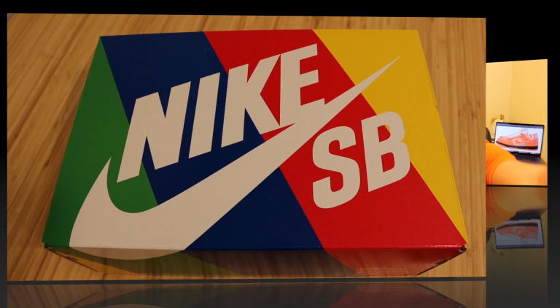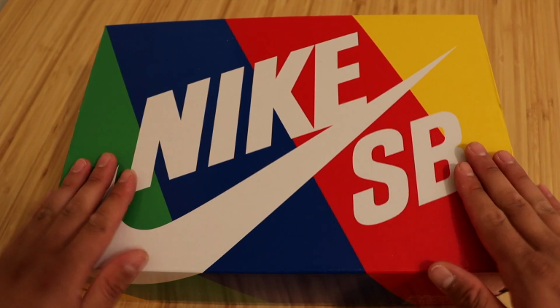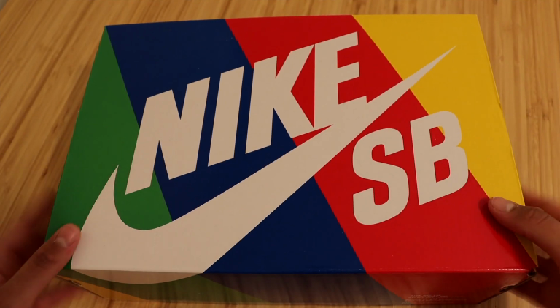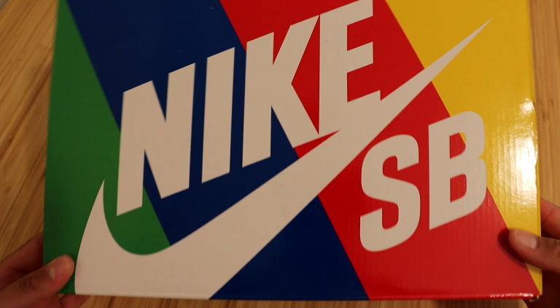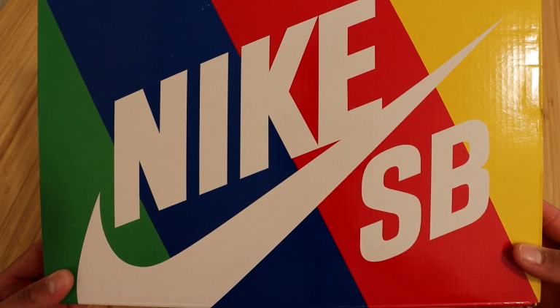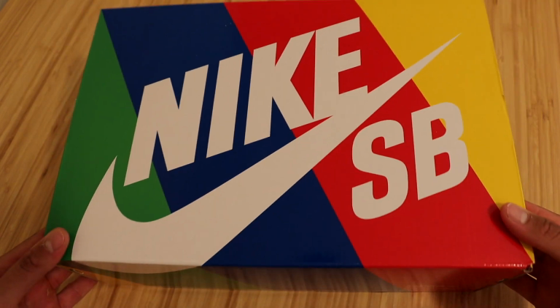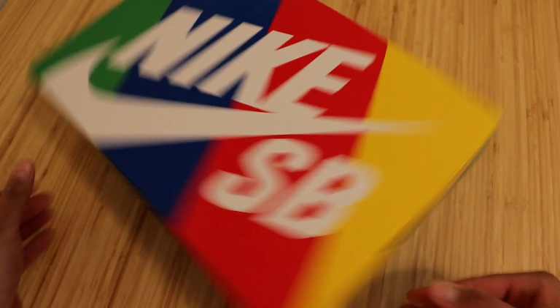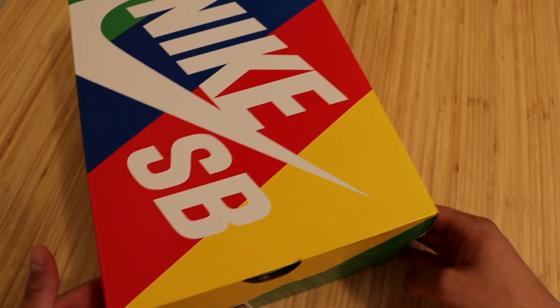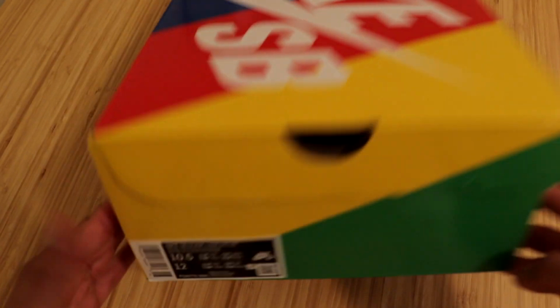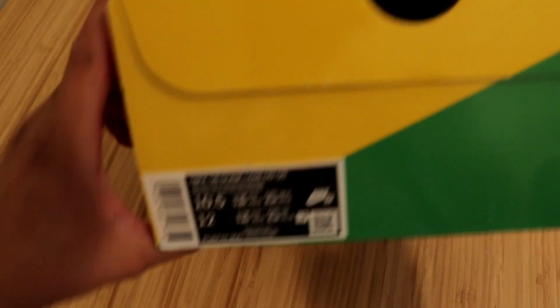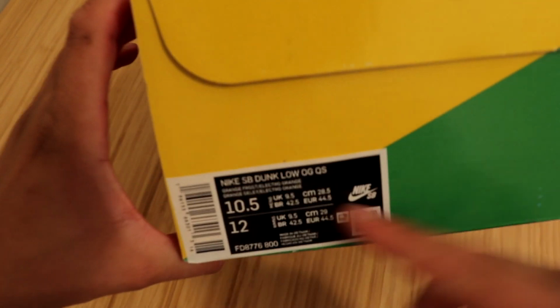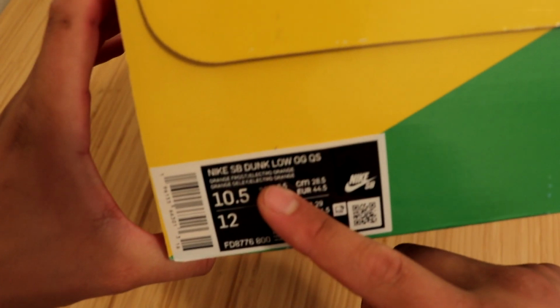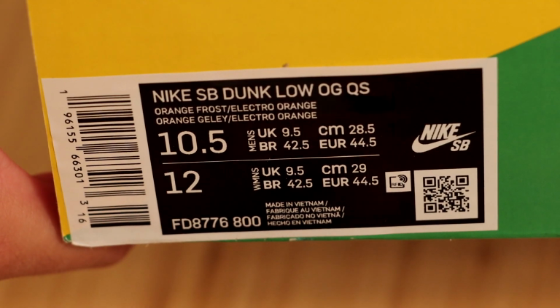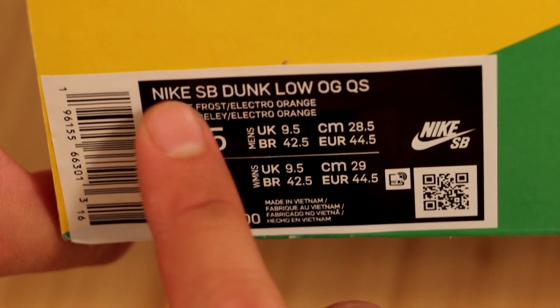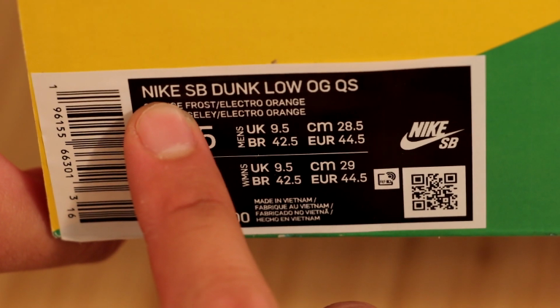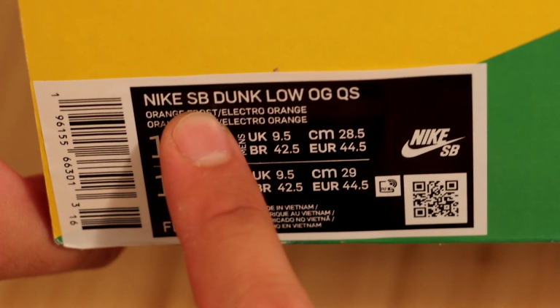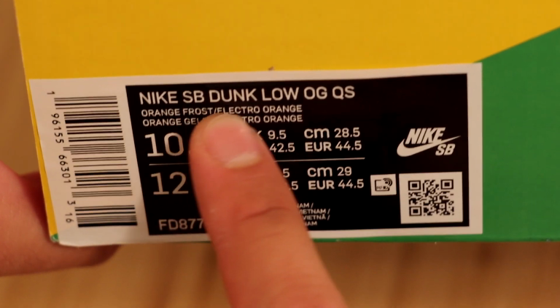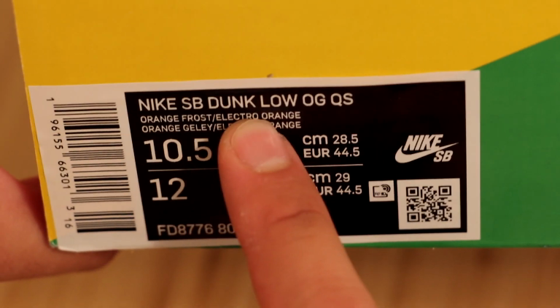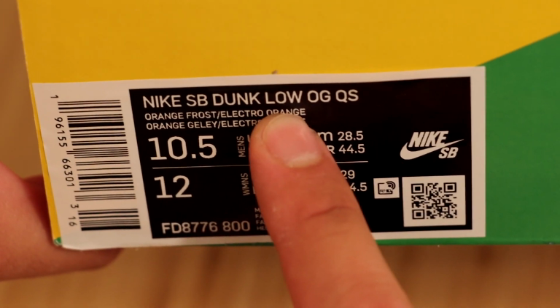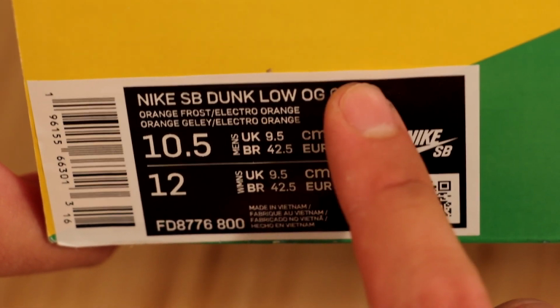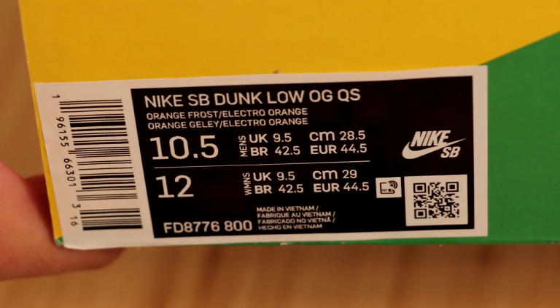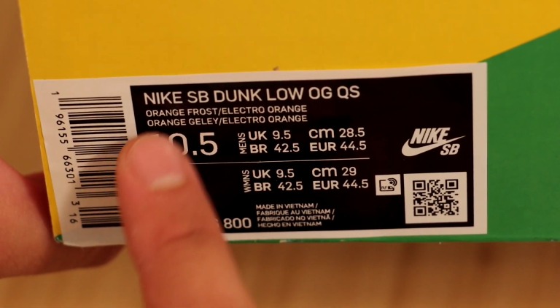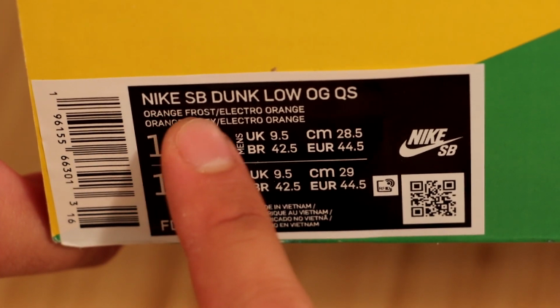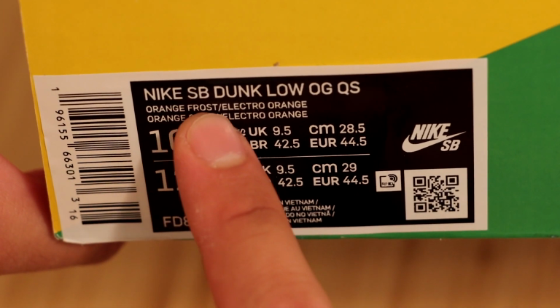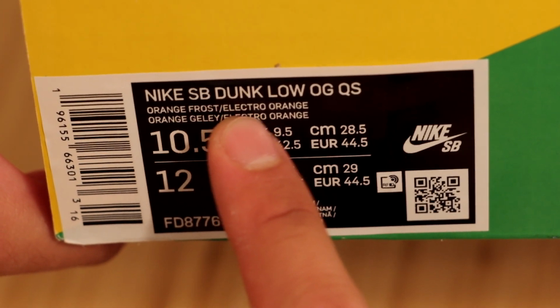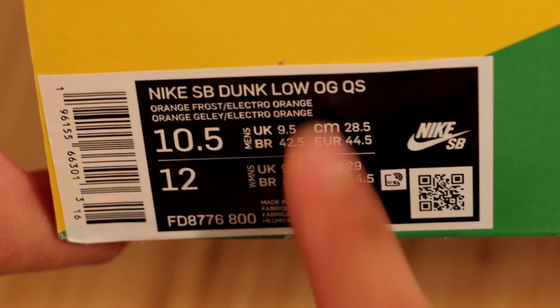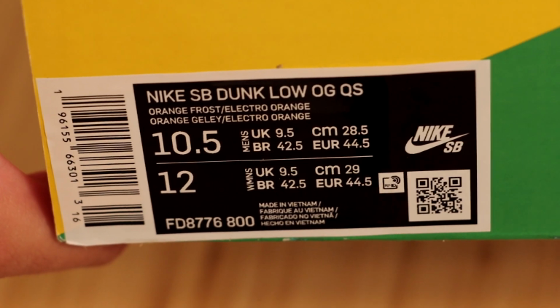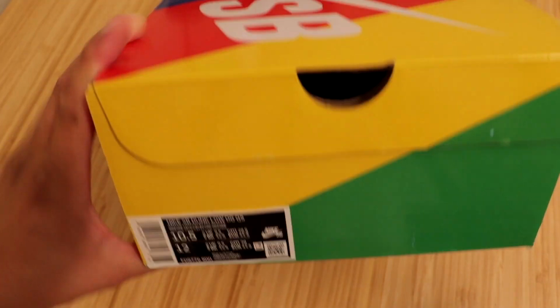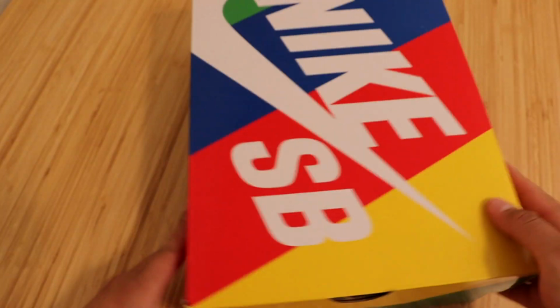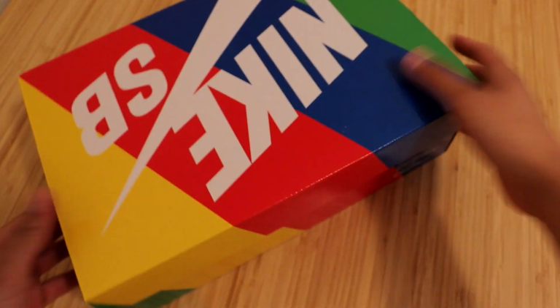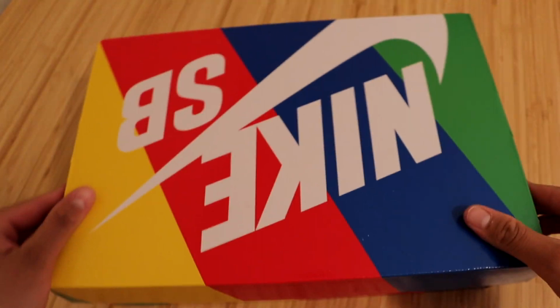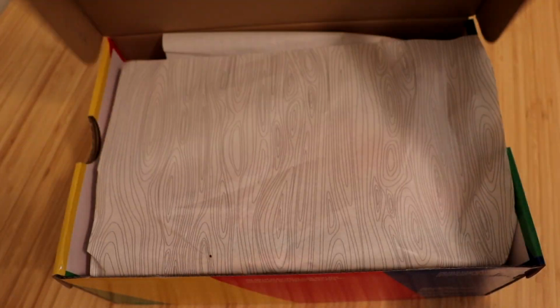Alright guys, these come in your regular colorful Nike SB box, but let's go ahead and check out the size sticker. Here you'll see the official name as the Nike SB Dunk Low OG QS in the Orange Frost slash Electro Orange colorway. So let's go ahead and open these right up.